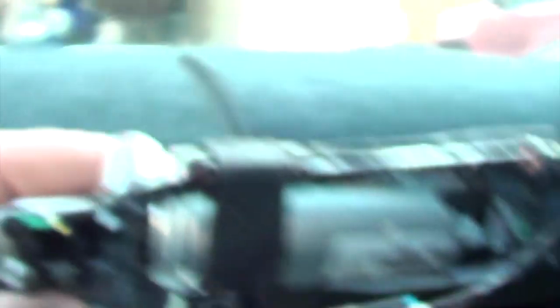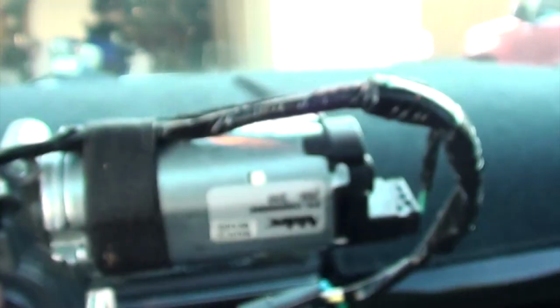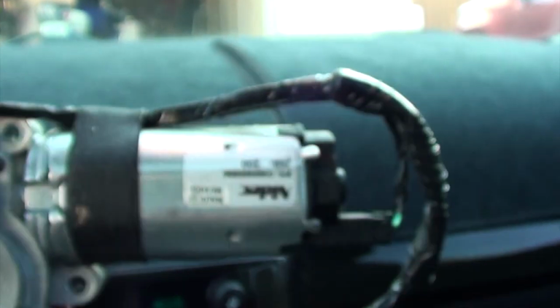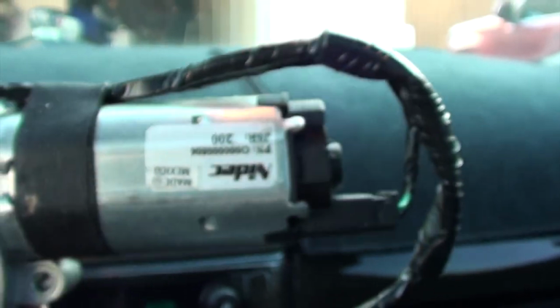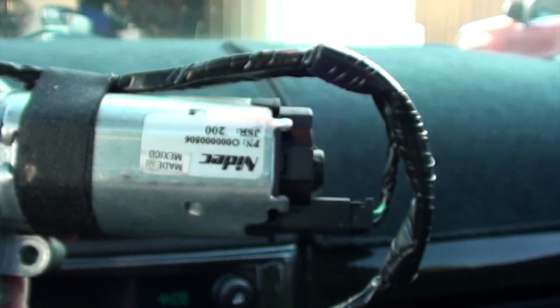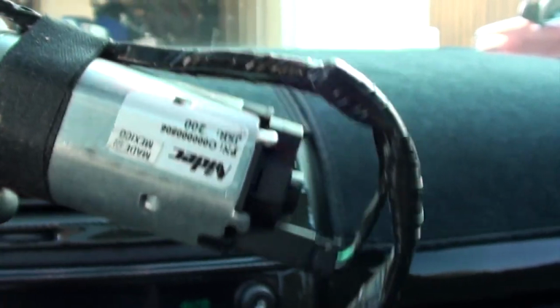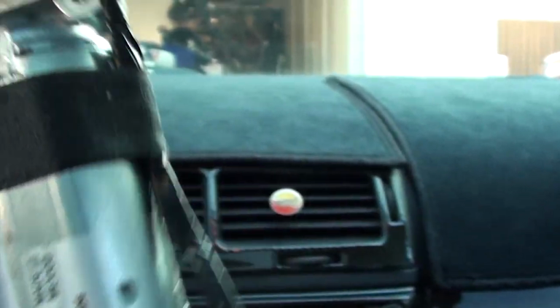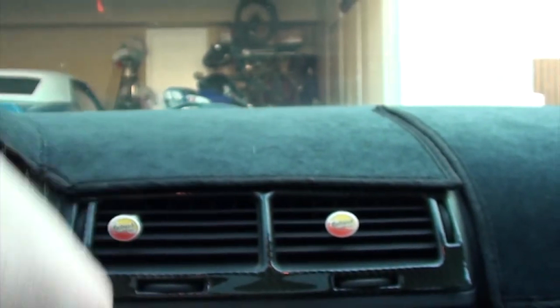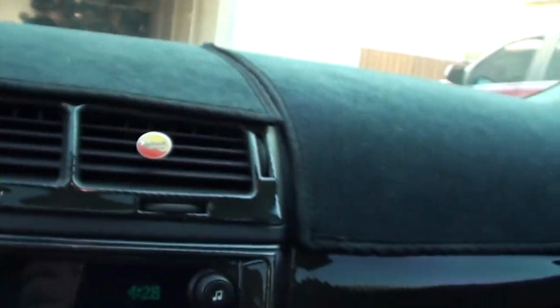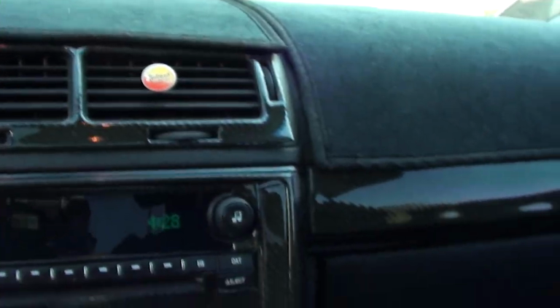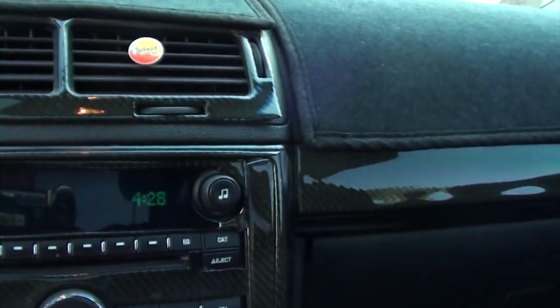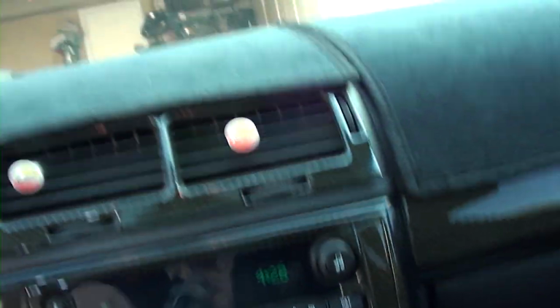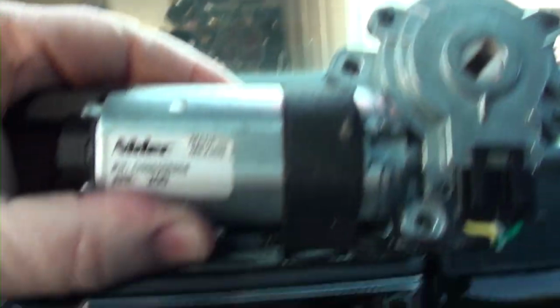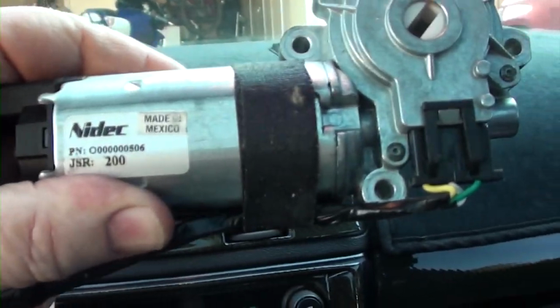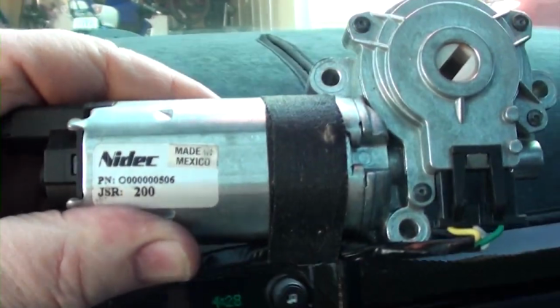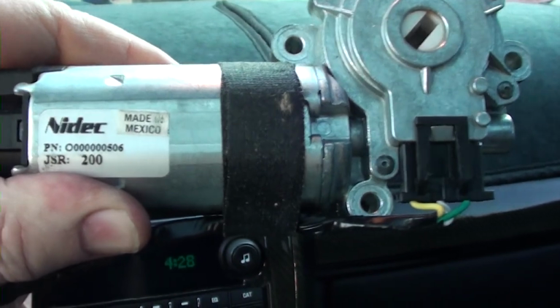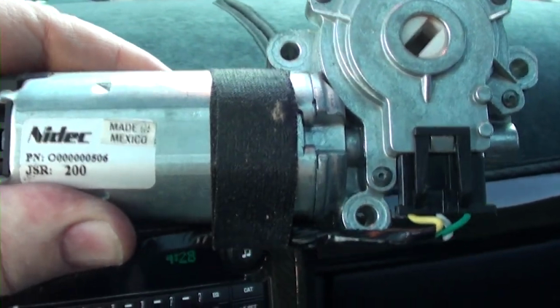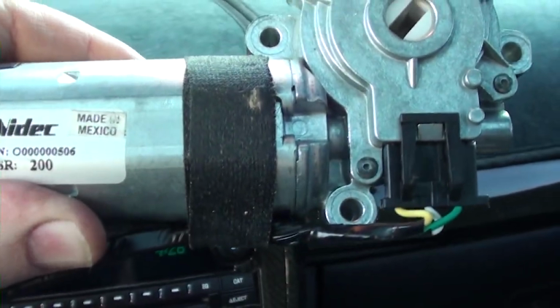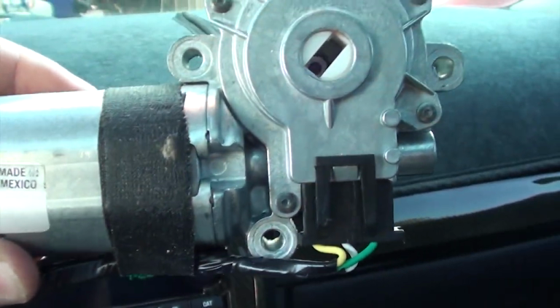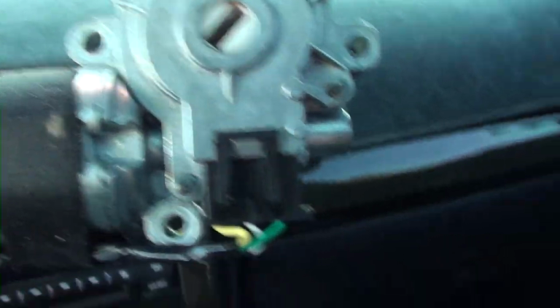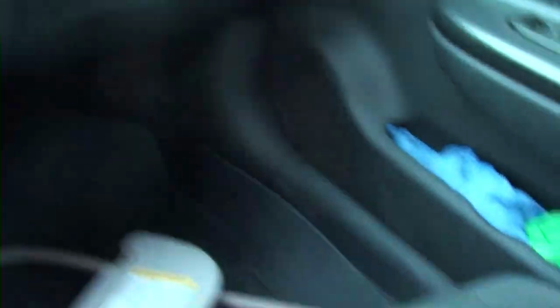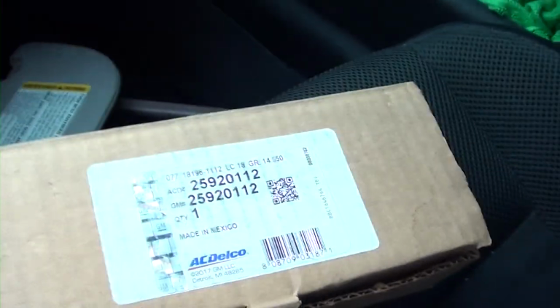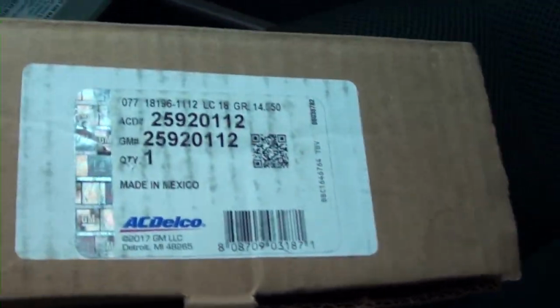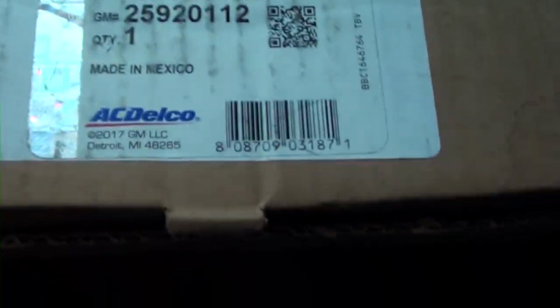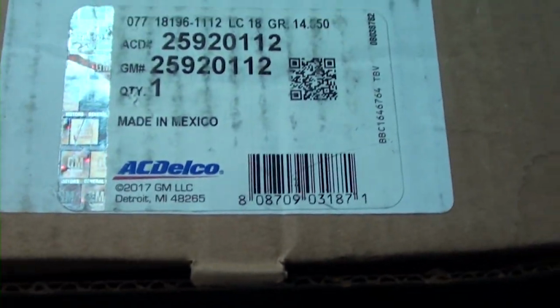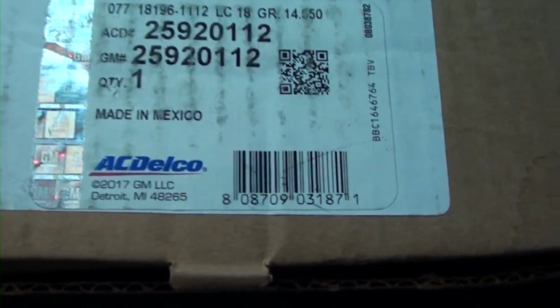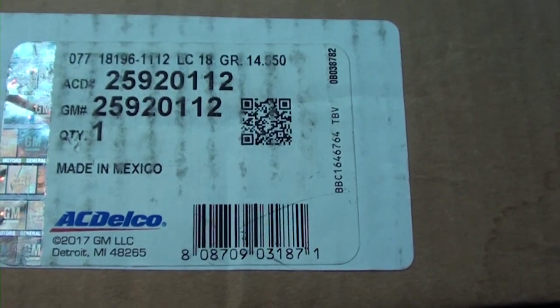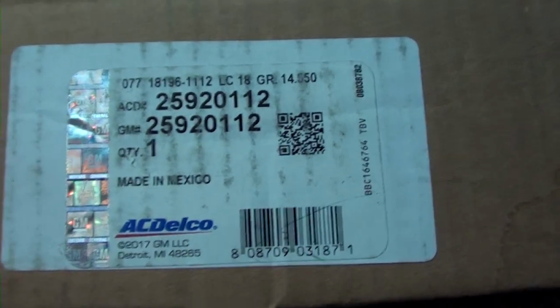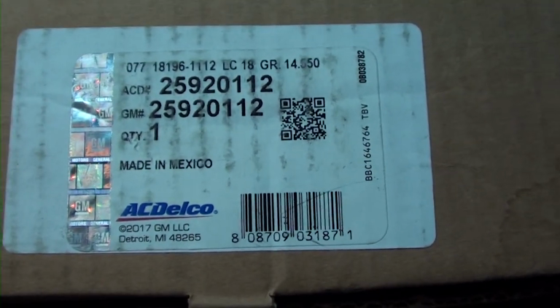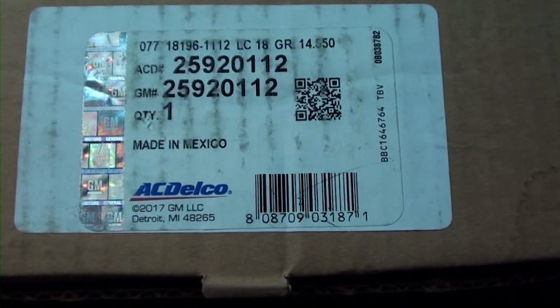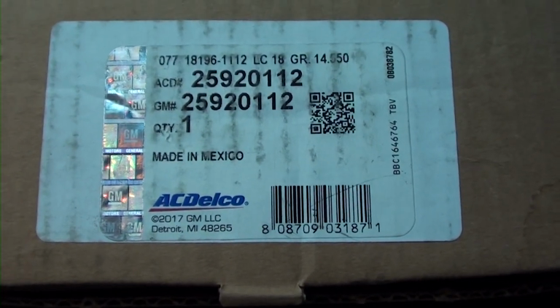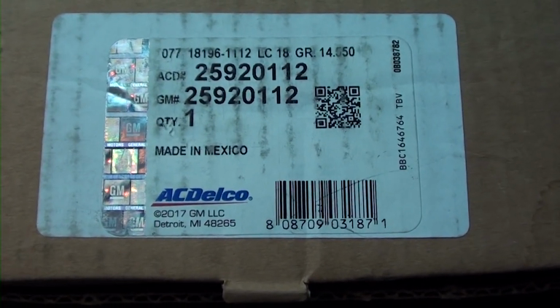This is my new motor here. I want to show it to you so you can maybe get some part numbers off of it if you need it. This is the new motor and this is the box it came in - you can see it's an AC Delco part.